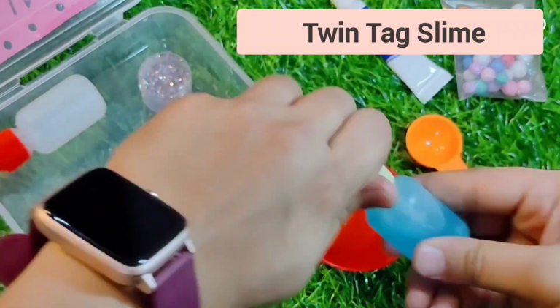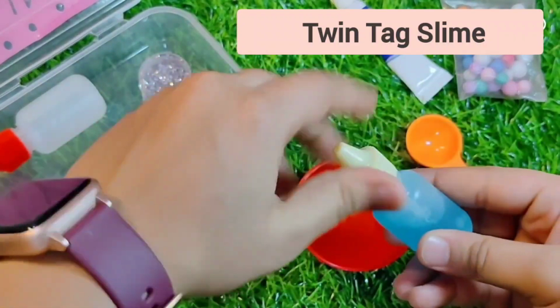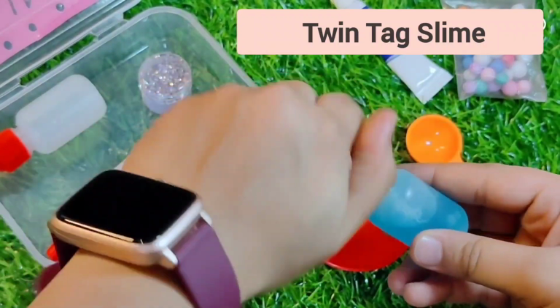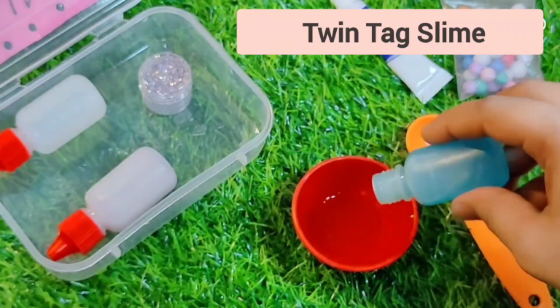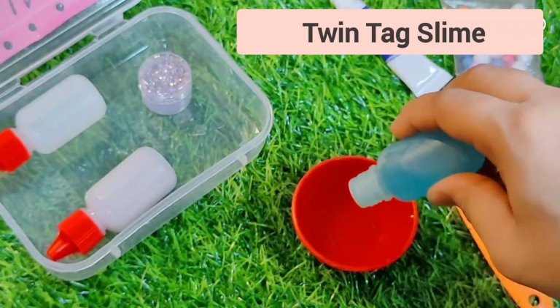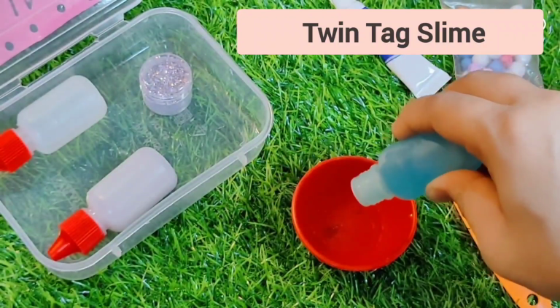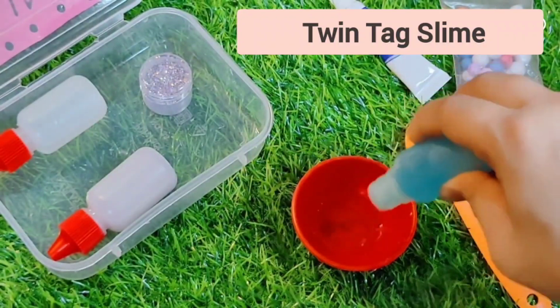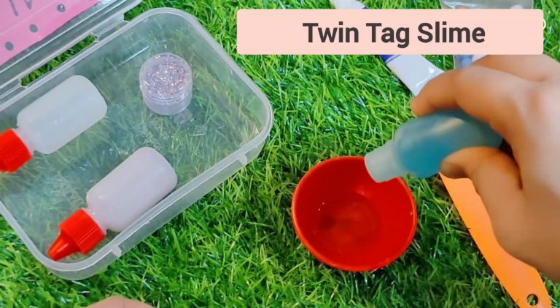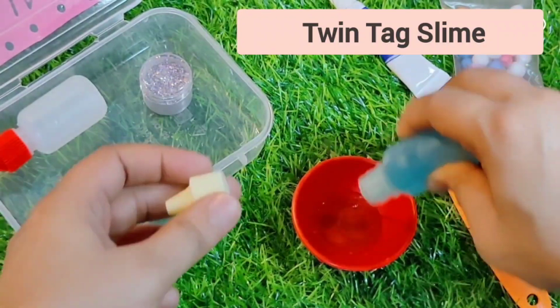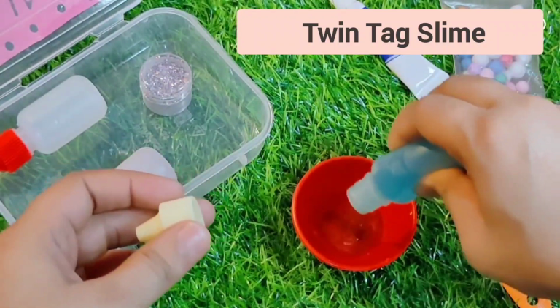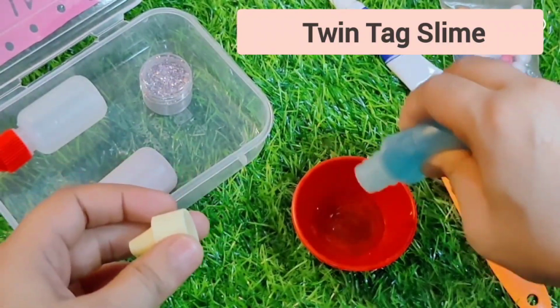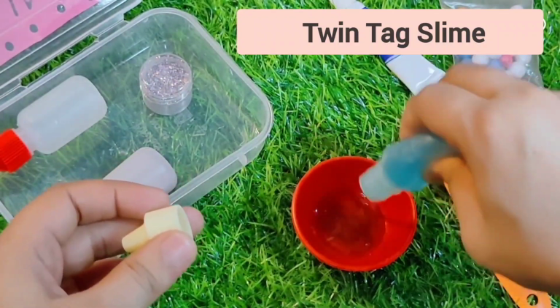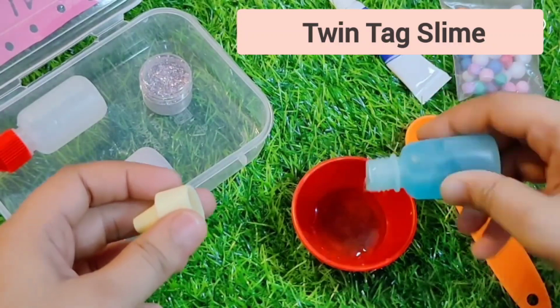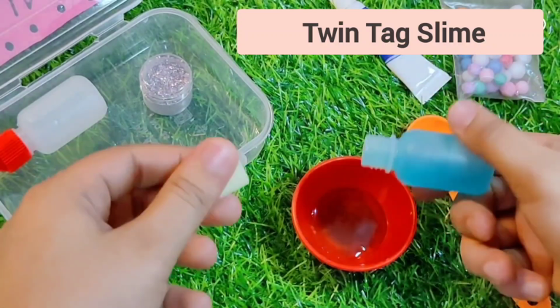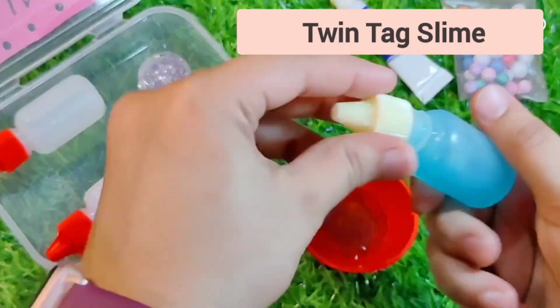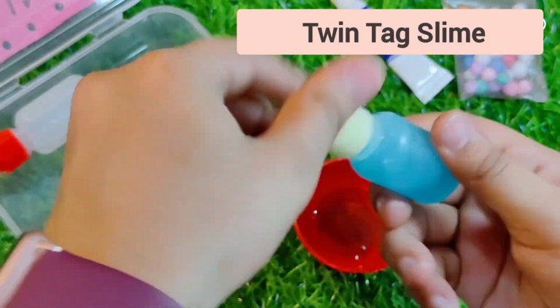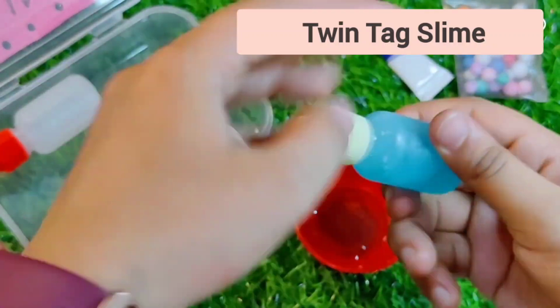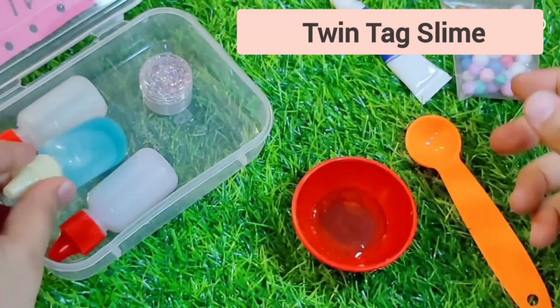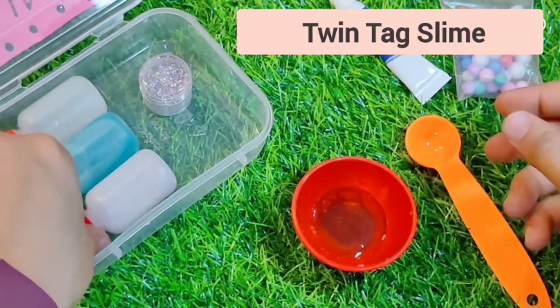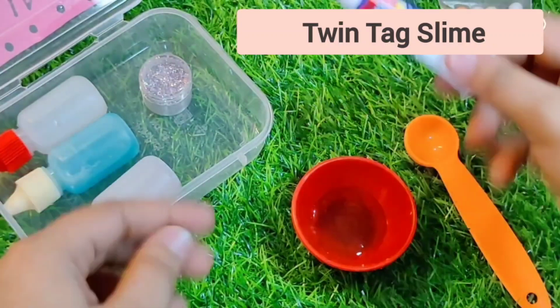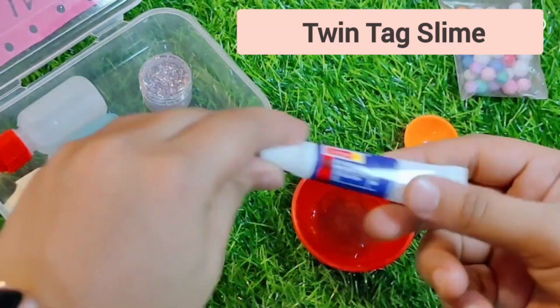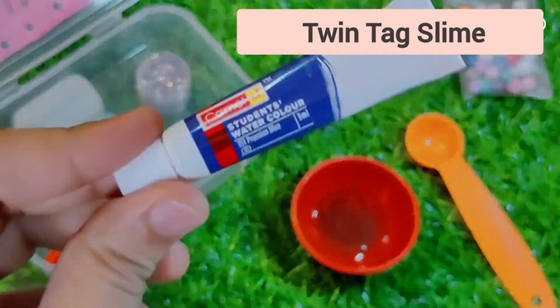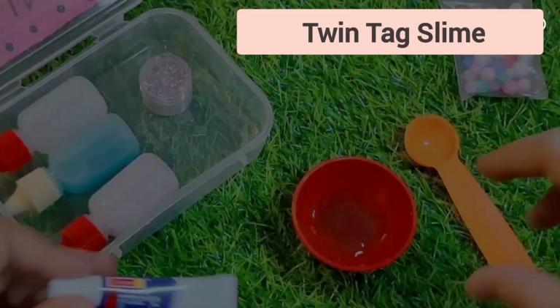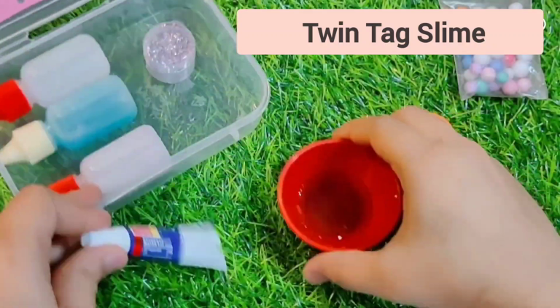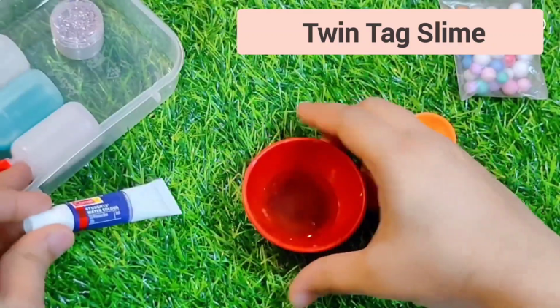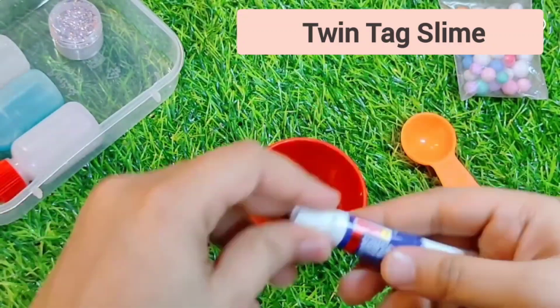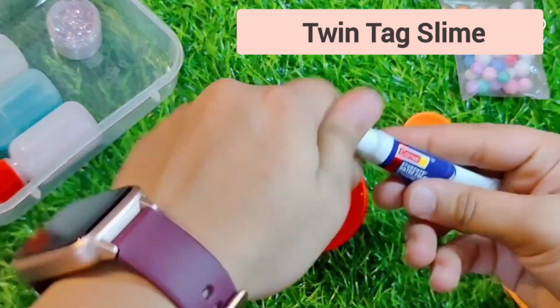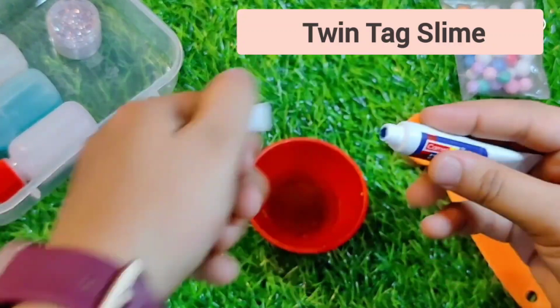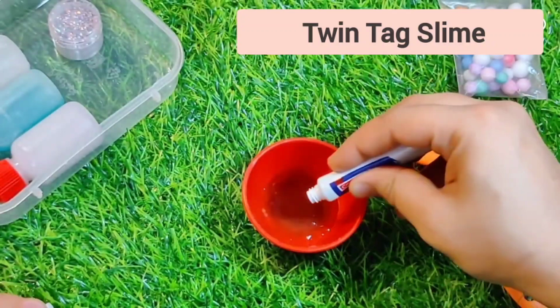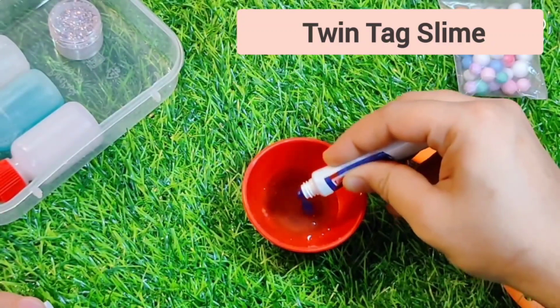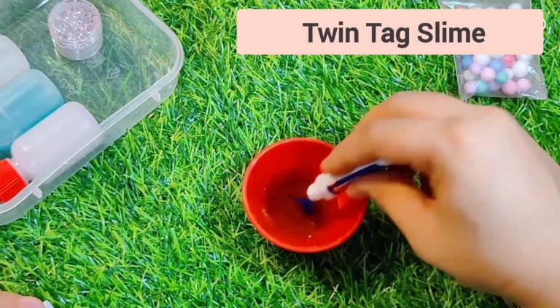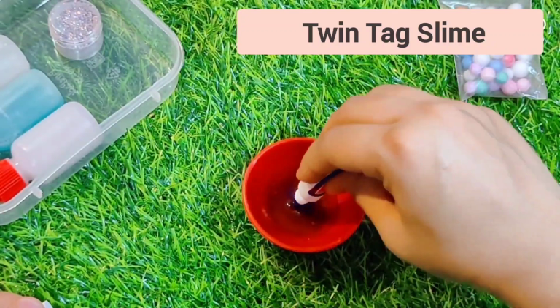I am going to add water and glue, mix it well, and then add color. I am going to add a blue color.